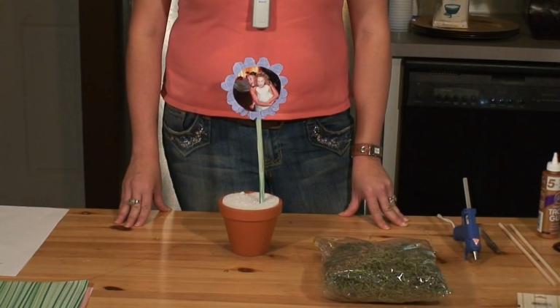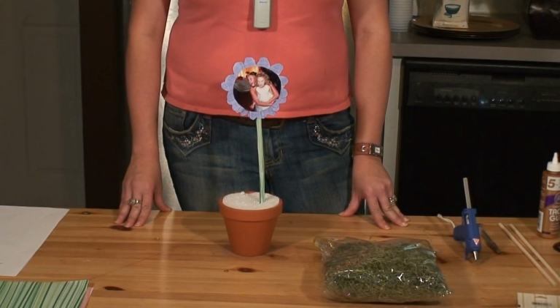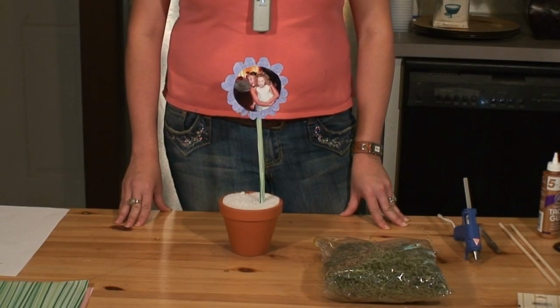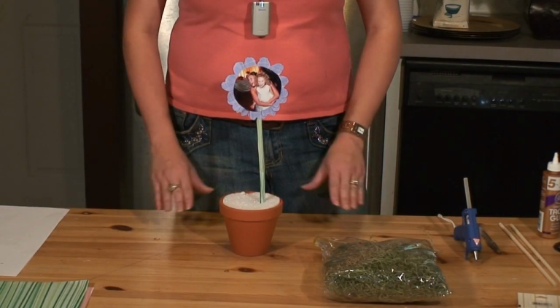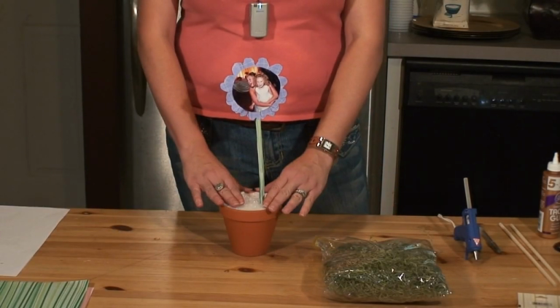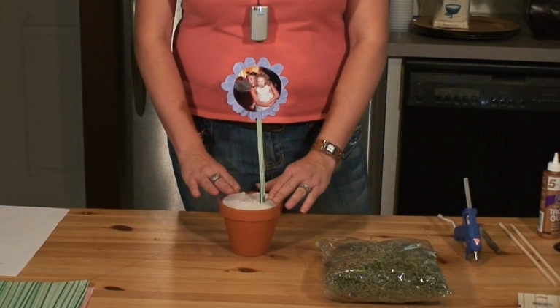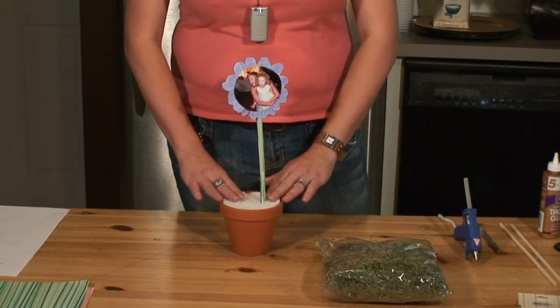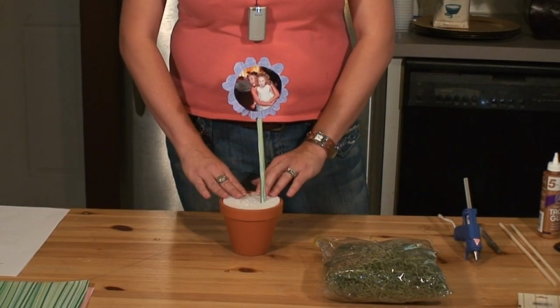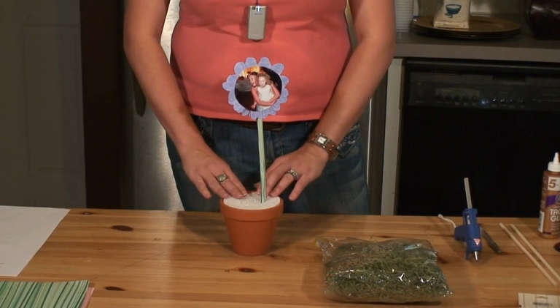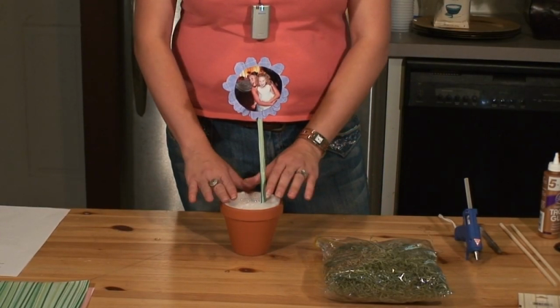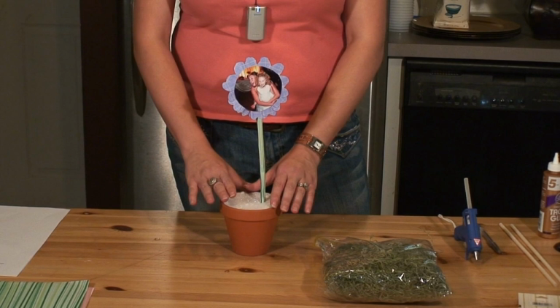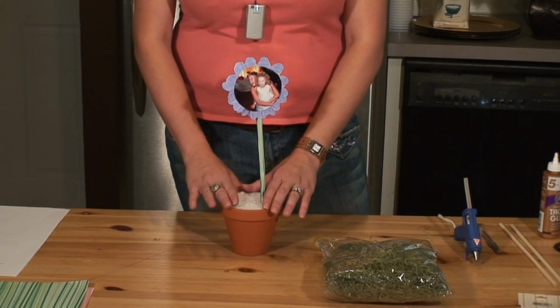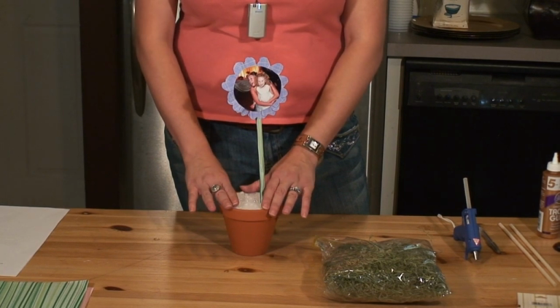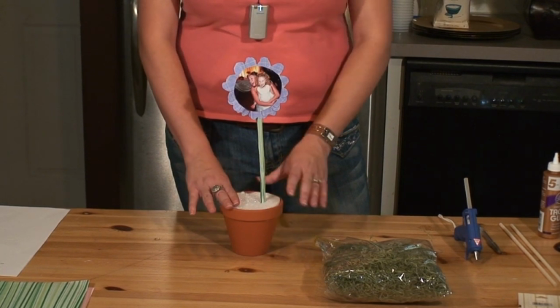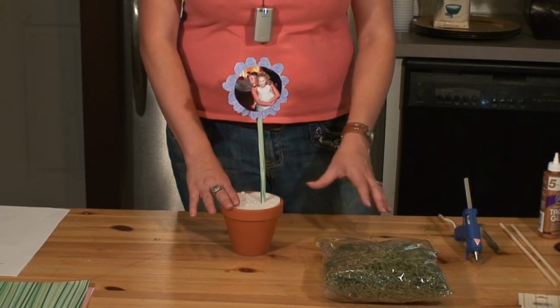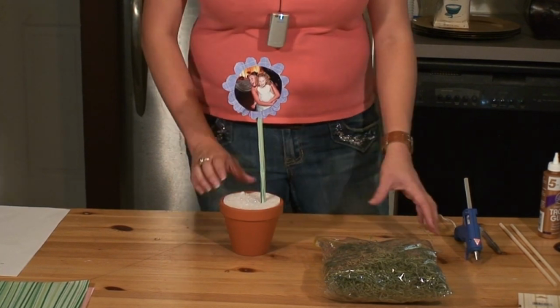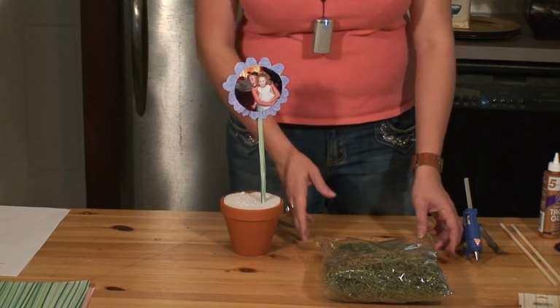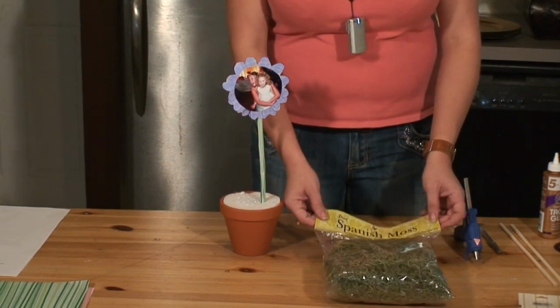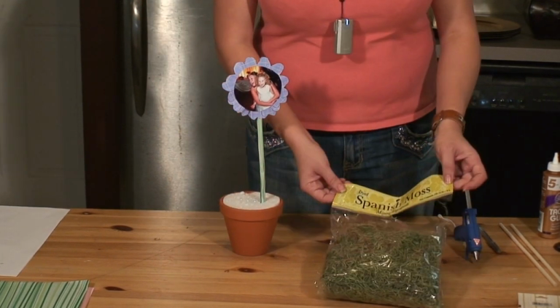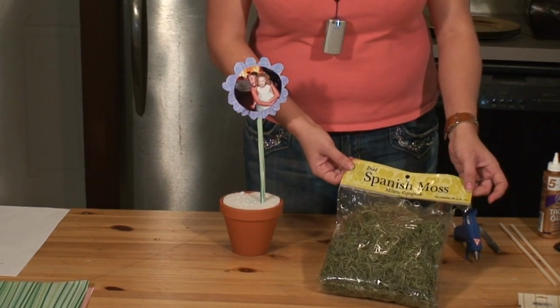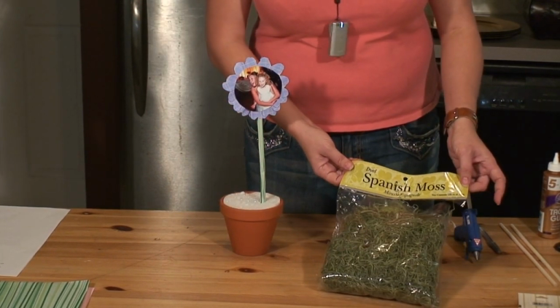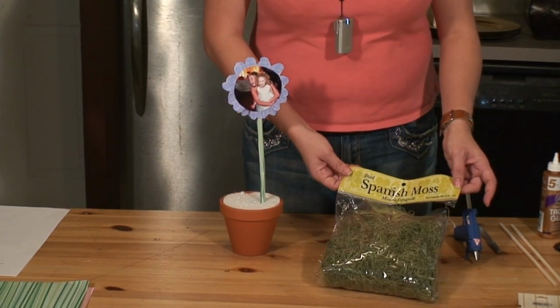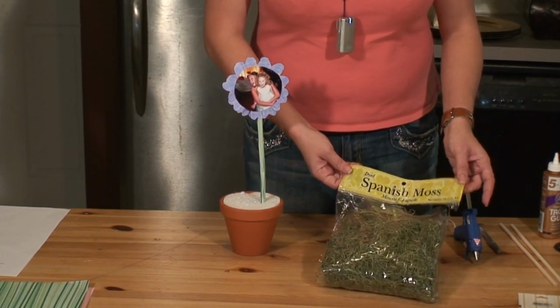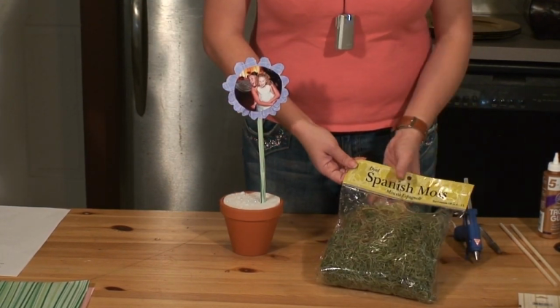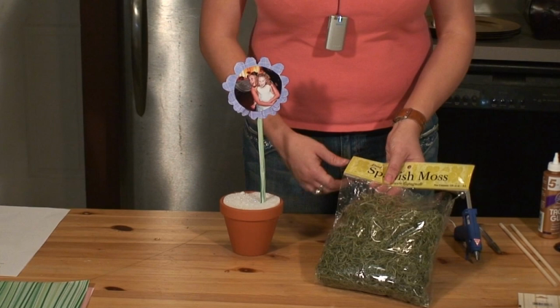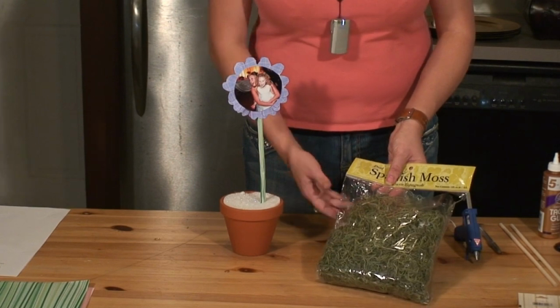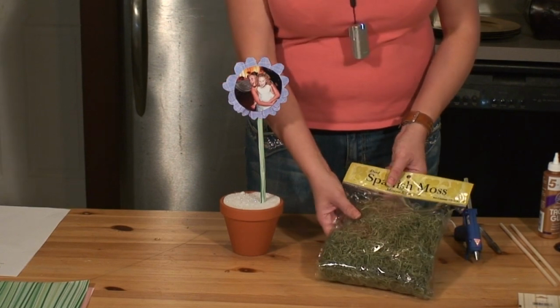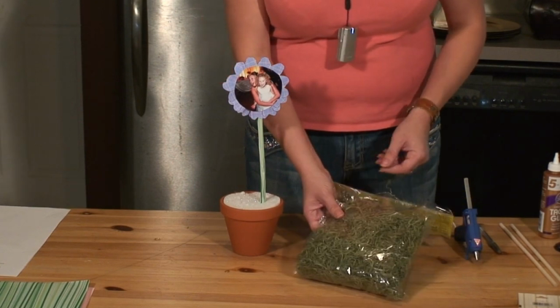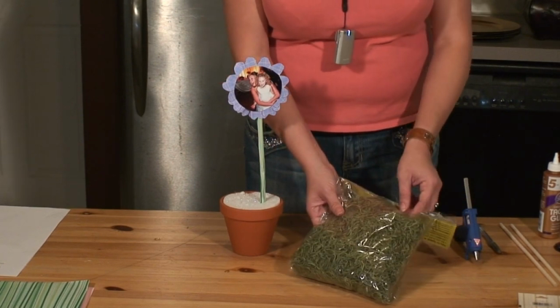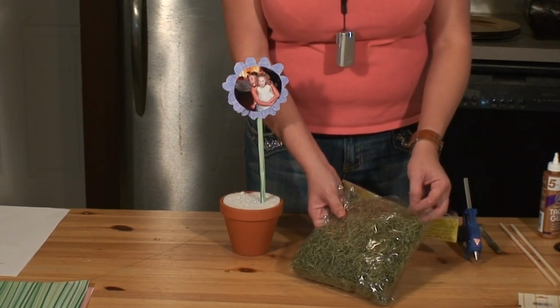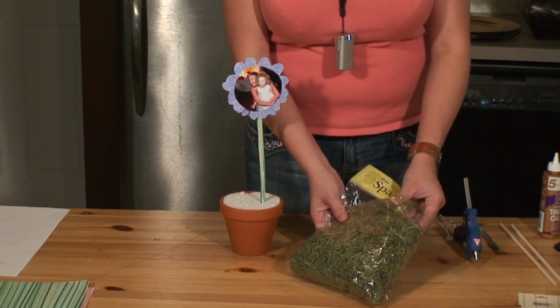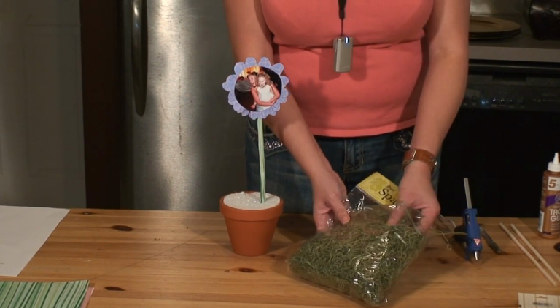Now we're going to want to cover this styrofoam up and we want to make it look more like a plant. What I use is Spanish moss. If you have some on your tree outside, you can go get that, or you can buy it at your local craft store.